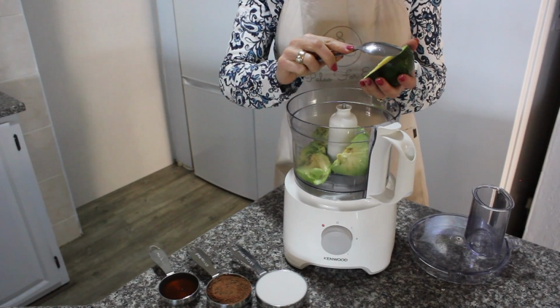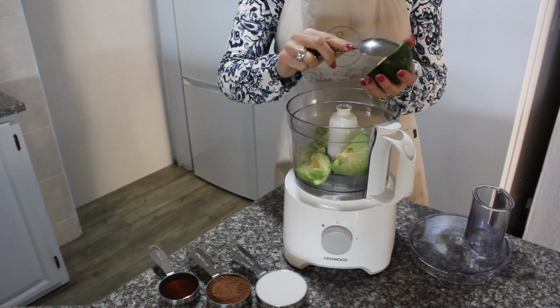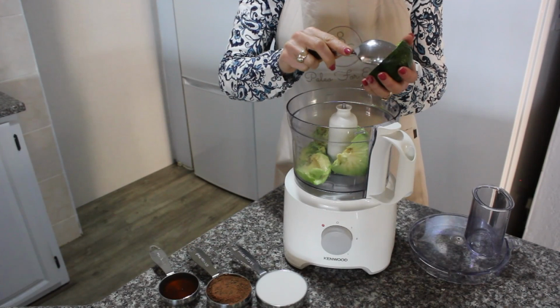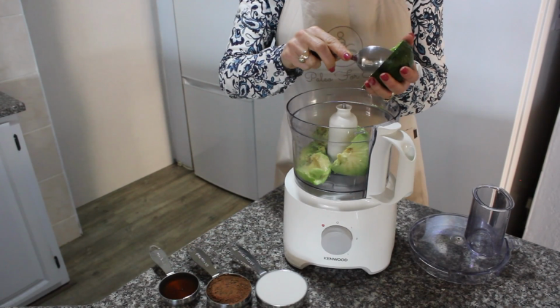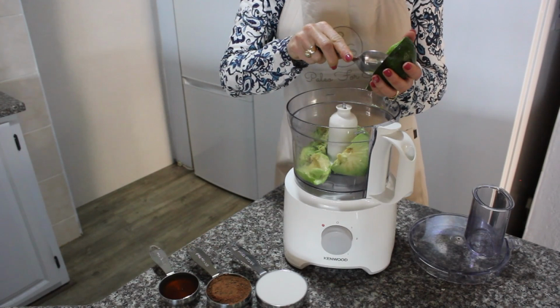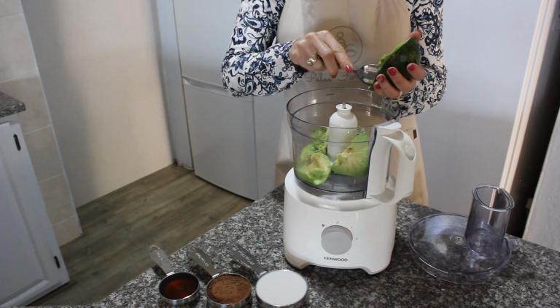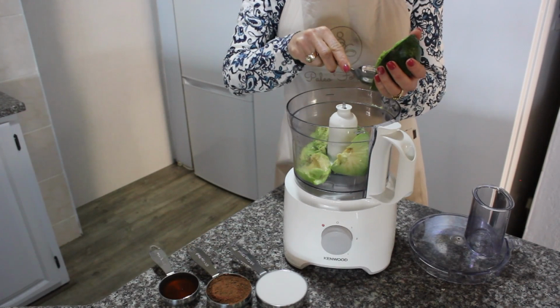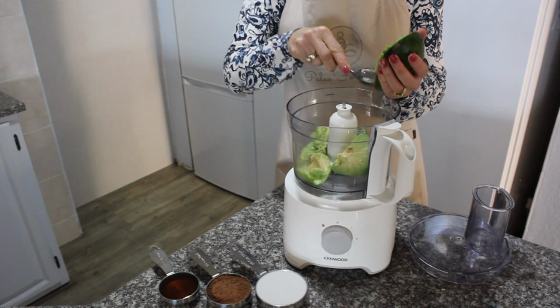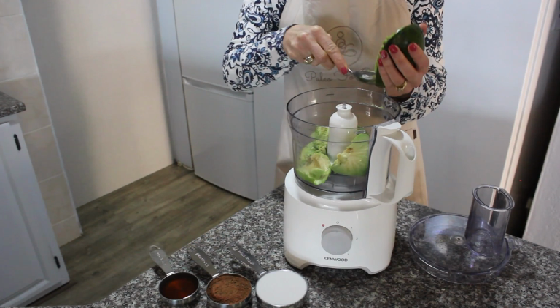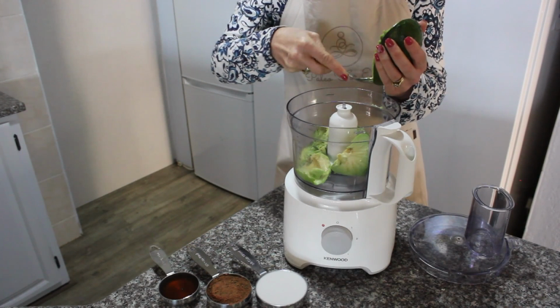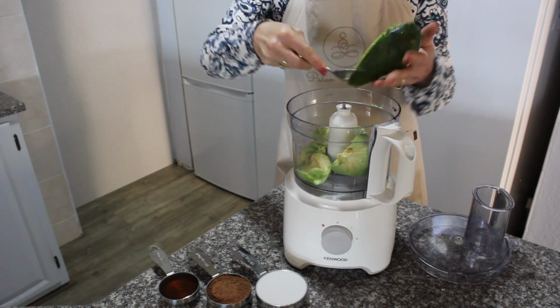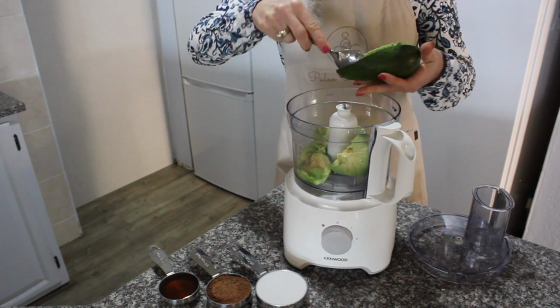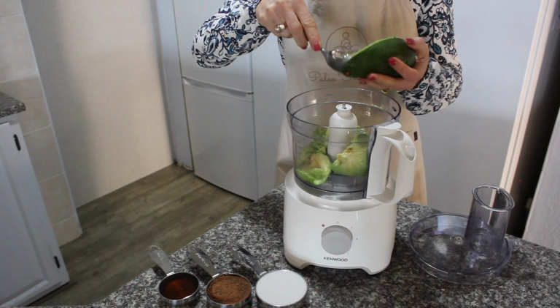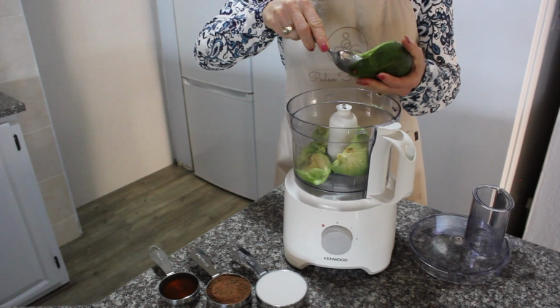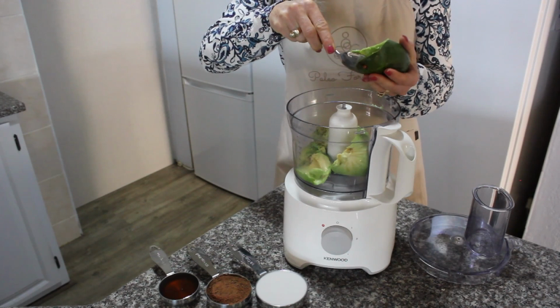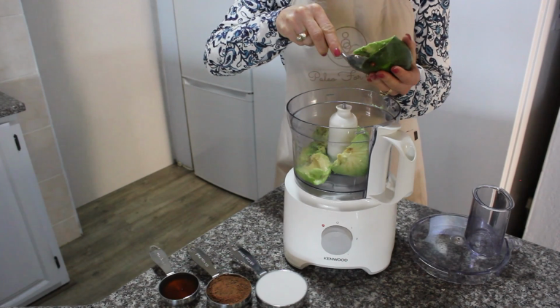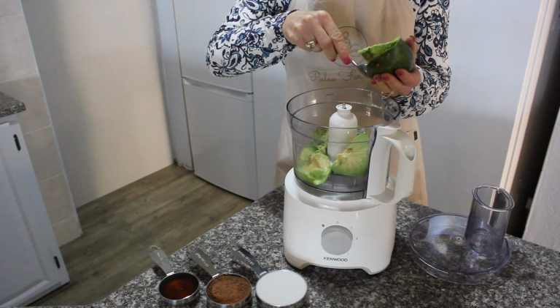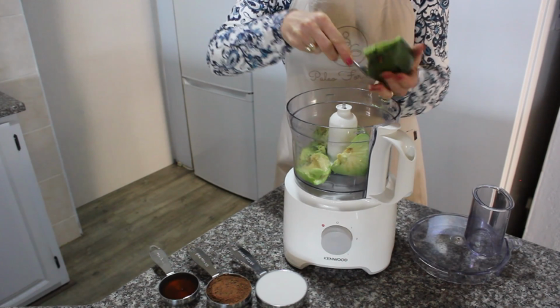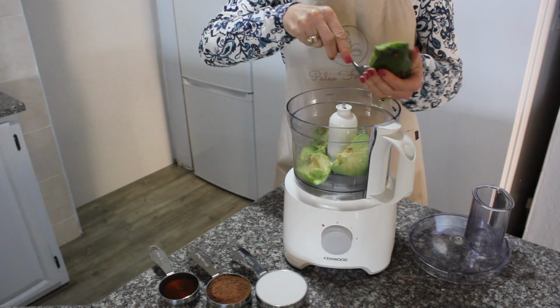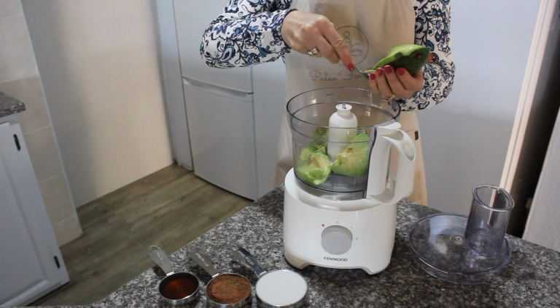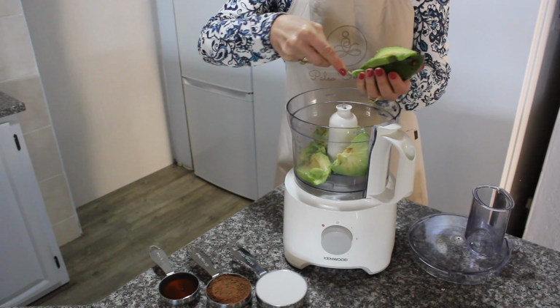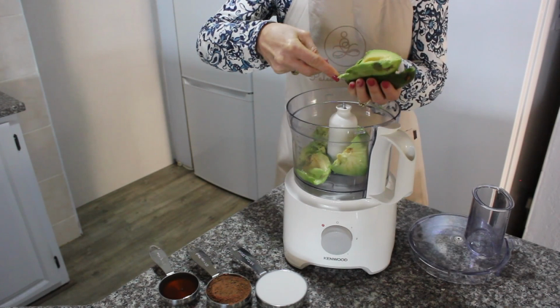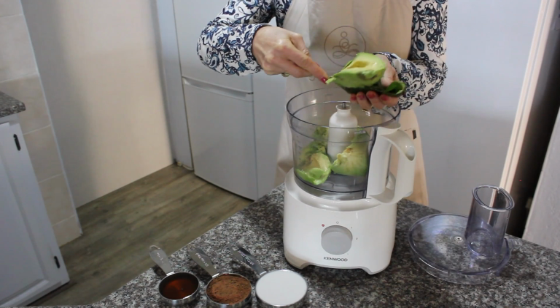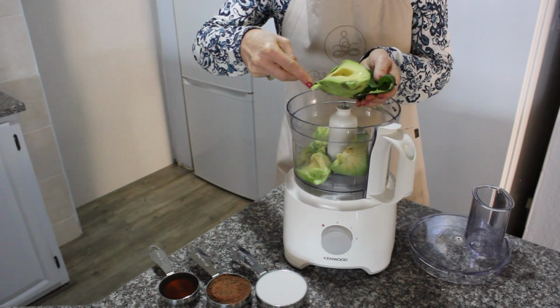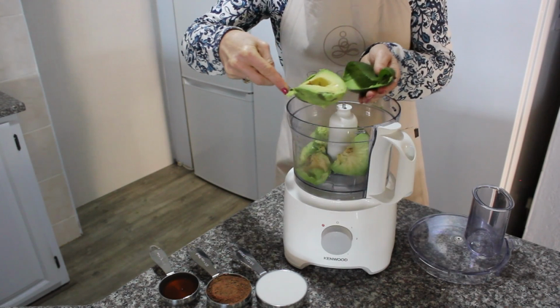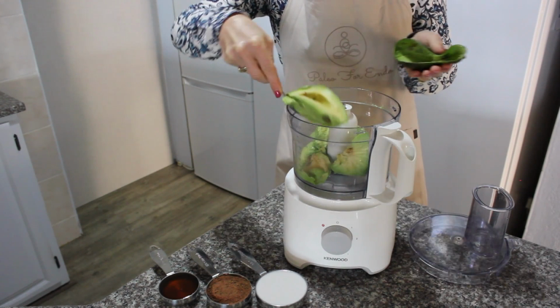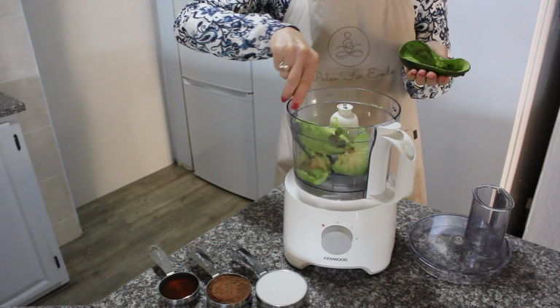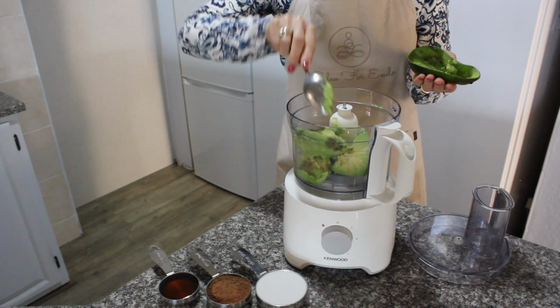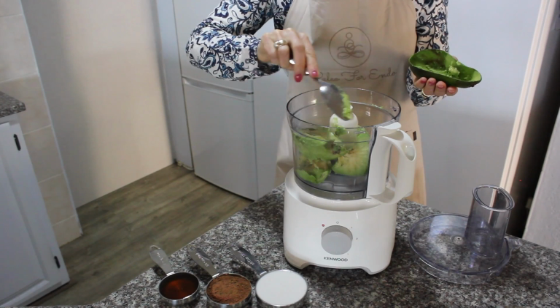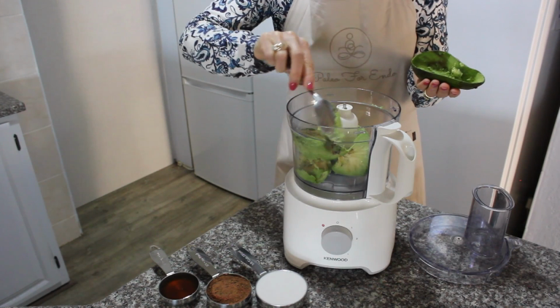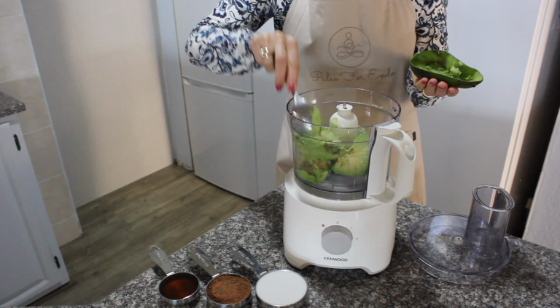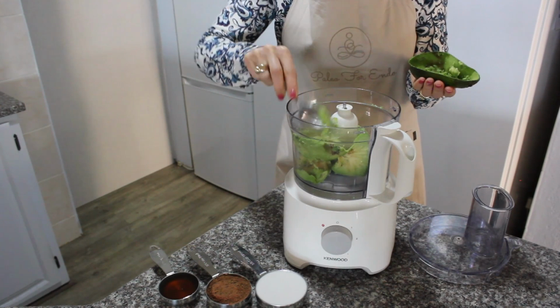You will need two avocados. Use a spoon to scoop out the flesh of the avocado into the food processor. The creamy texture of the avocado is what adds to the creaminess of this delicate dessert.